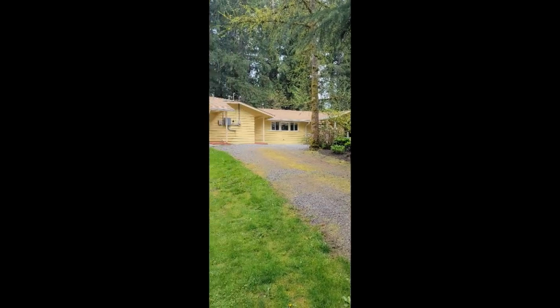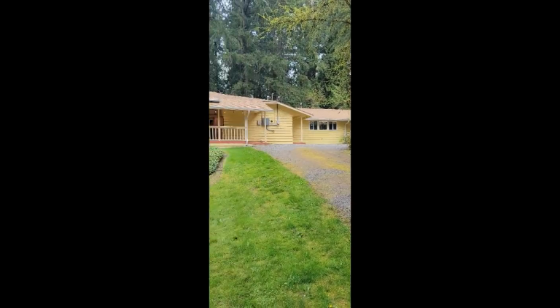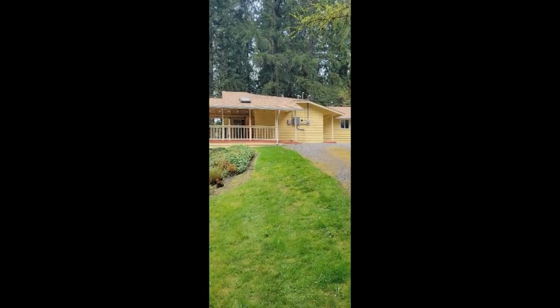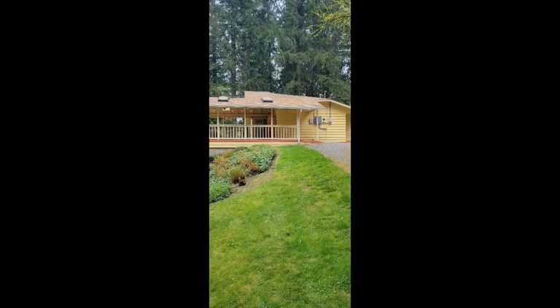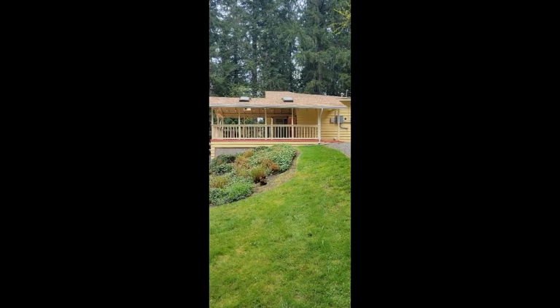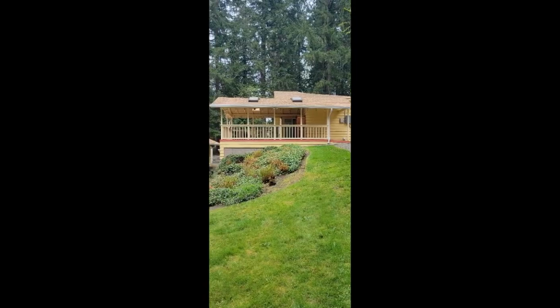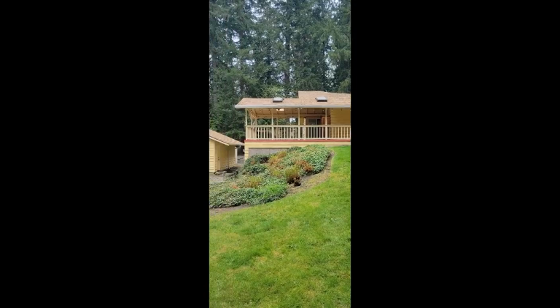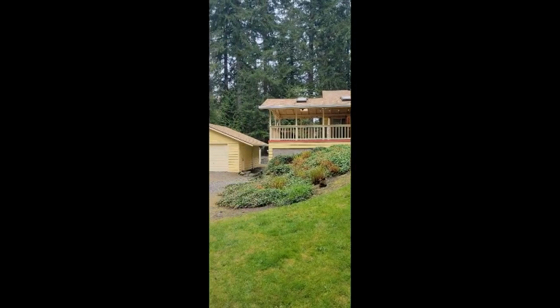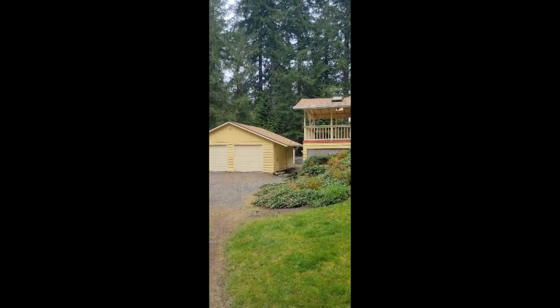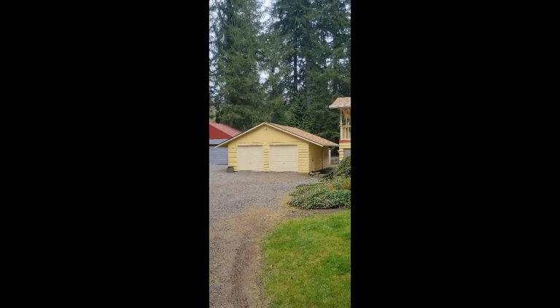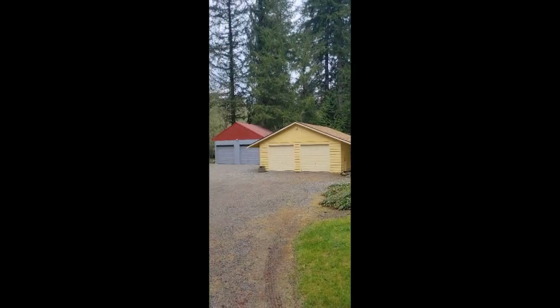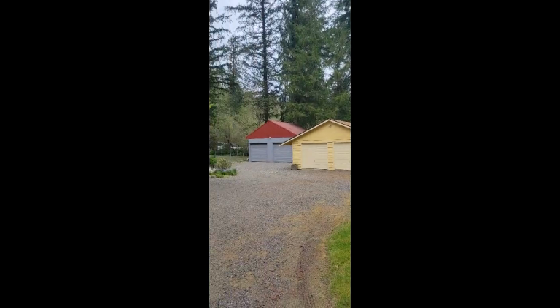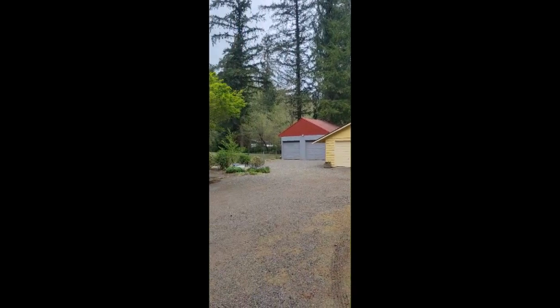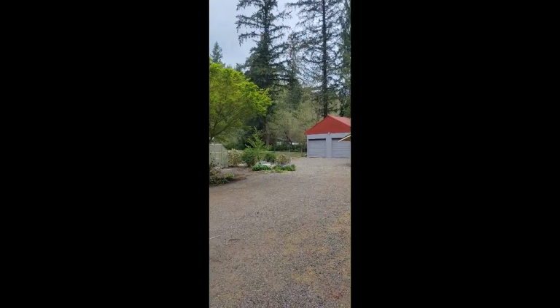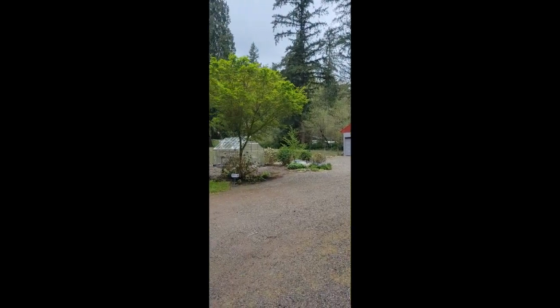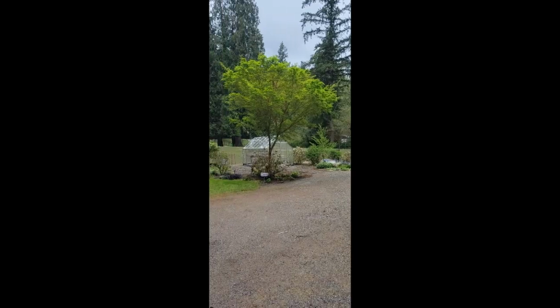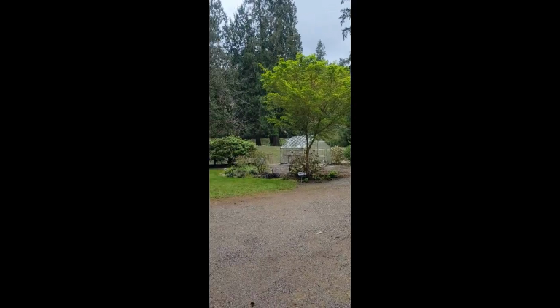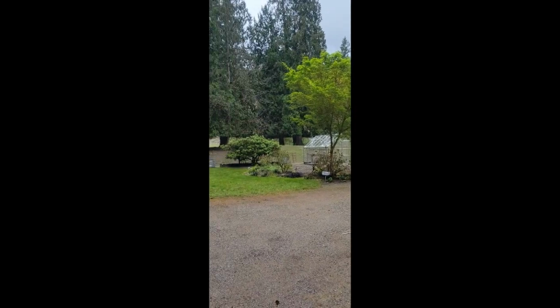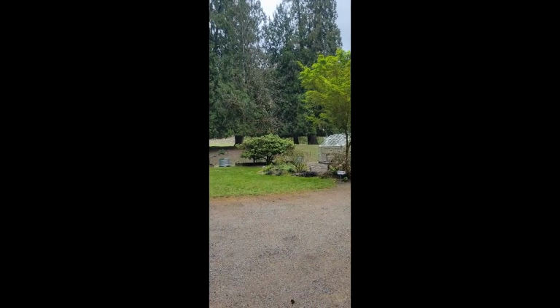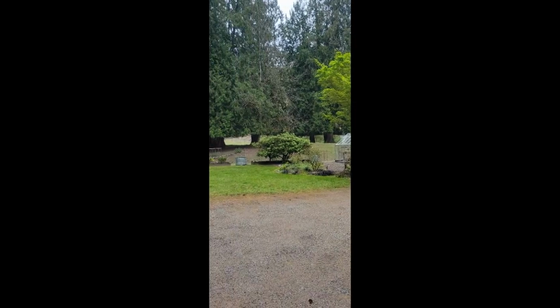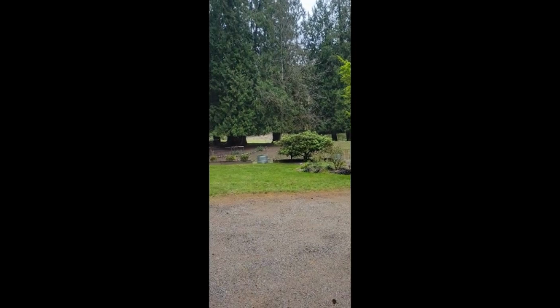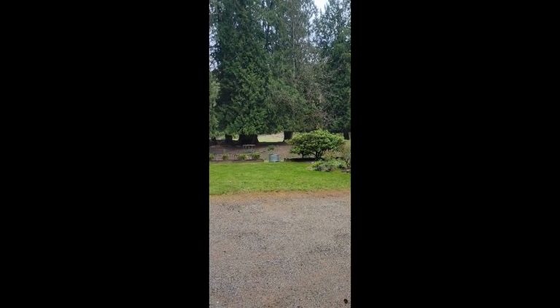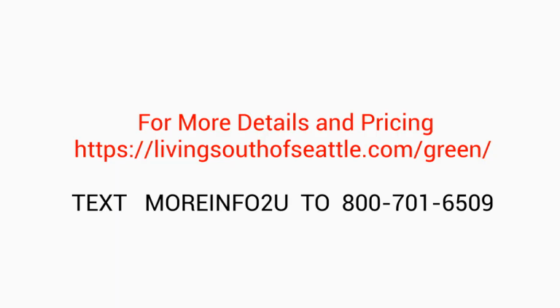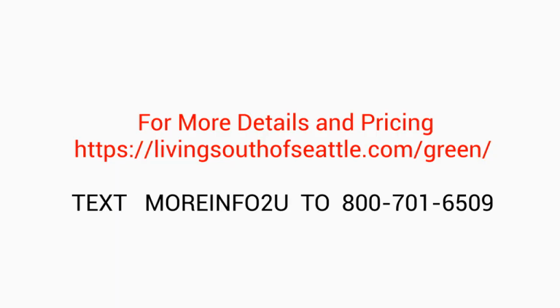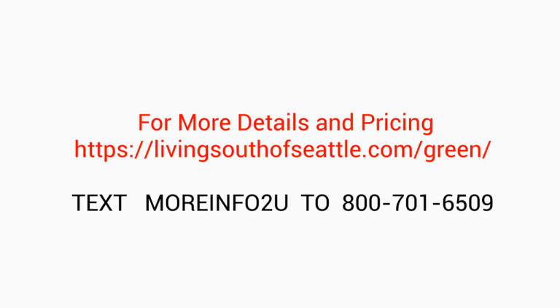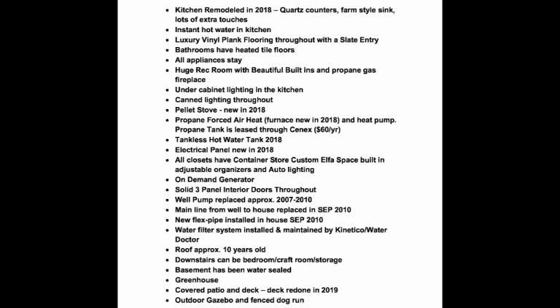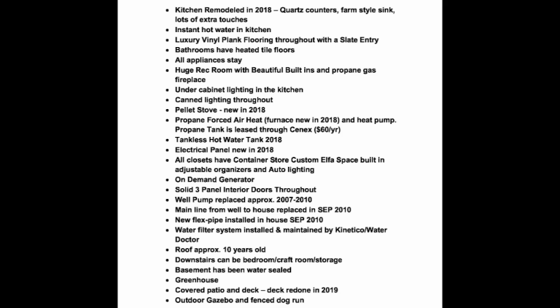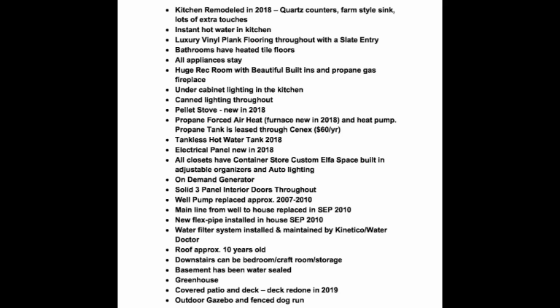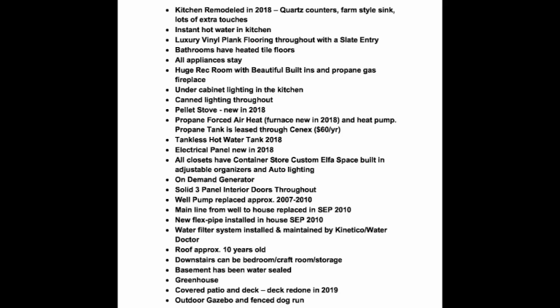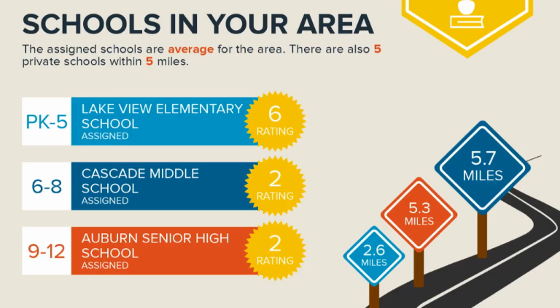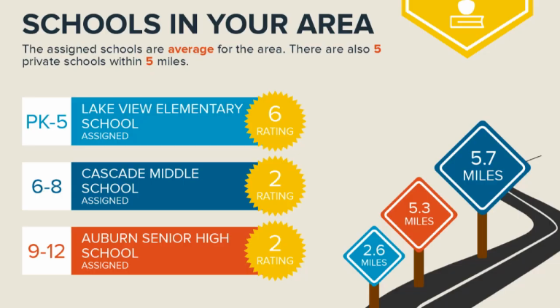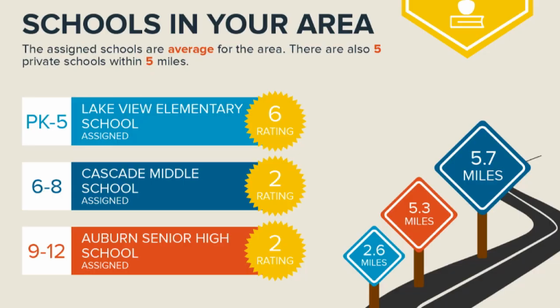The property also features a greenhouse and a gazebo or dog run. This home has it all, including two detached two-car garages or shops, plus a two-car carport area. There's plenty of room for RV parking and toys.